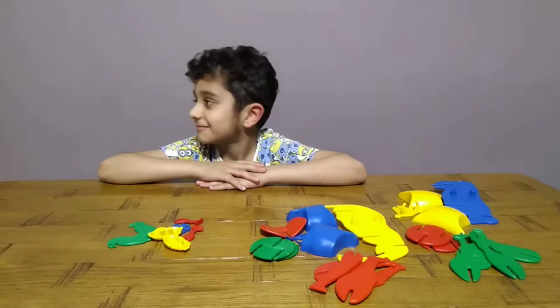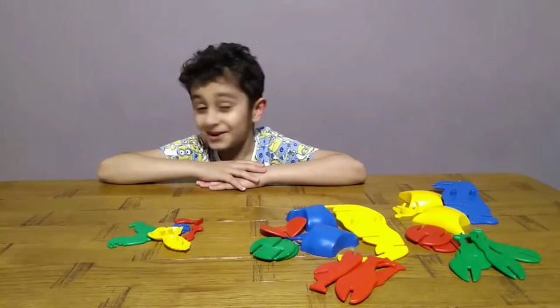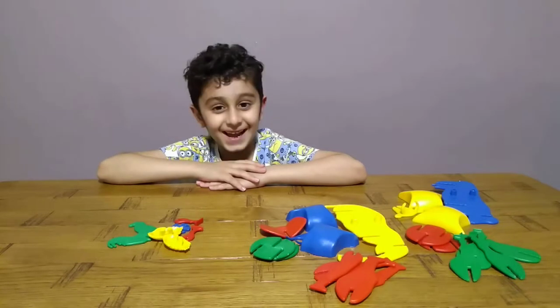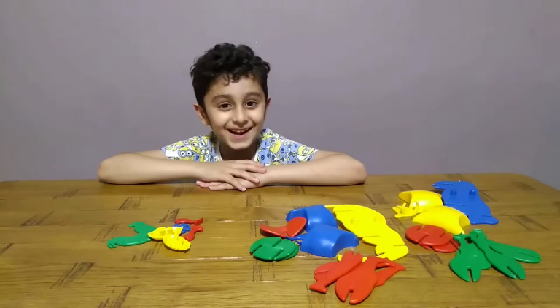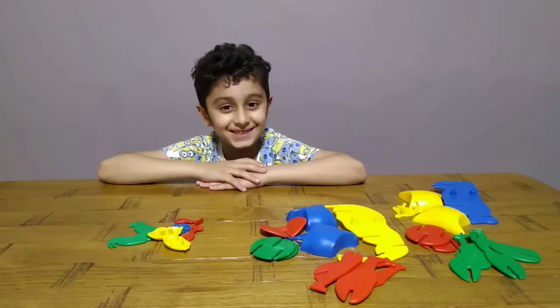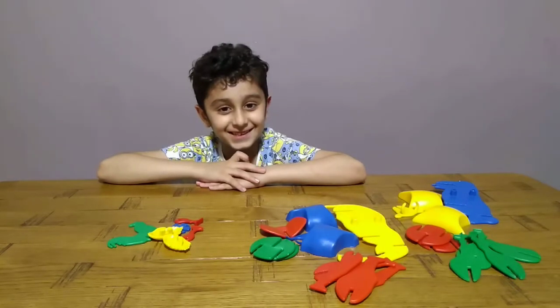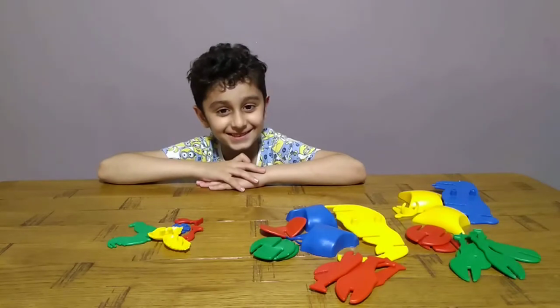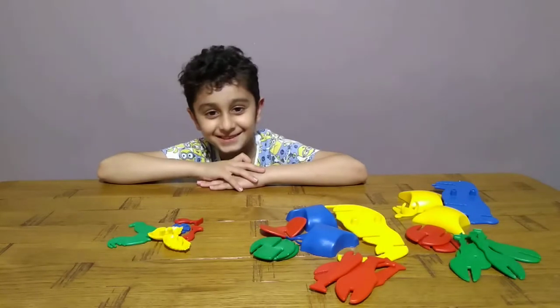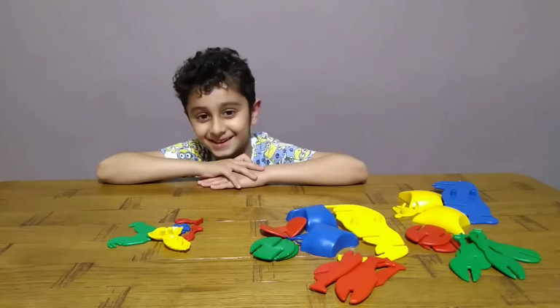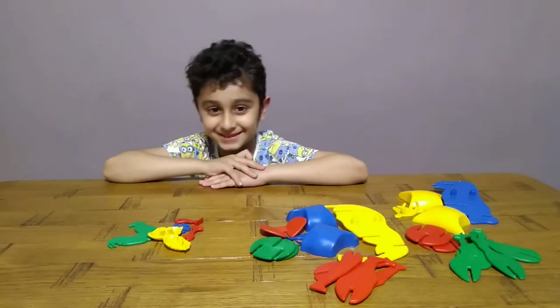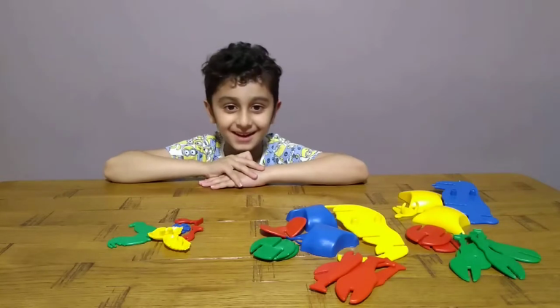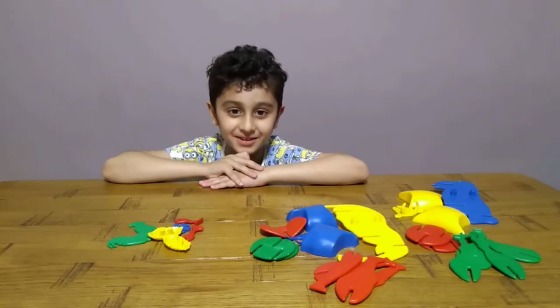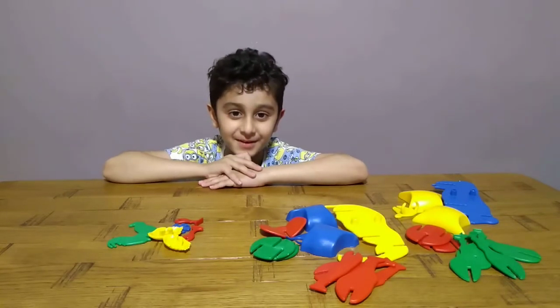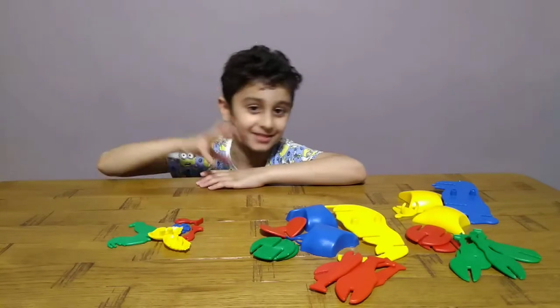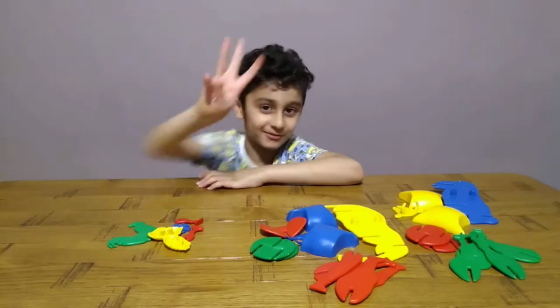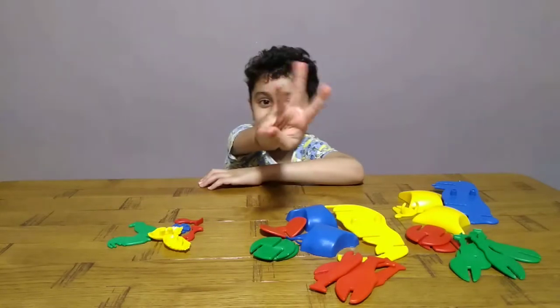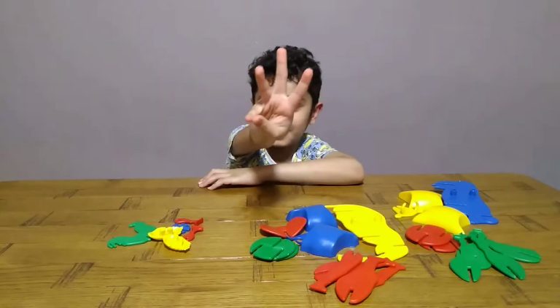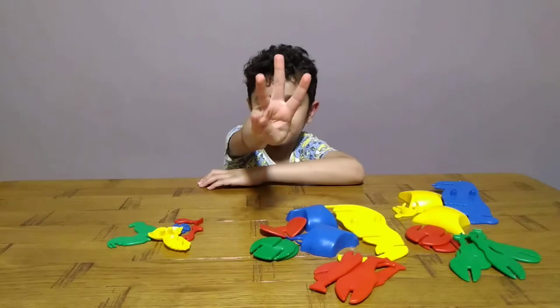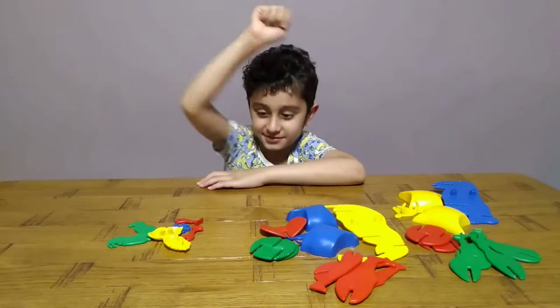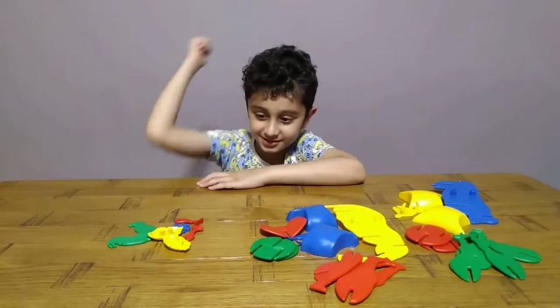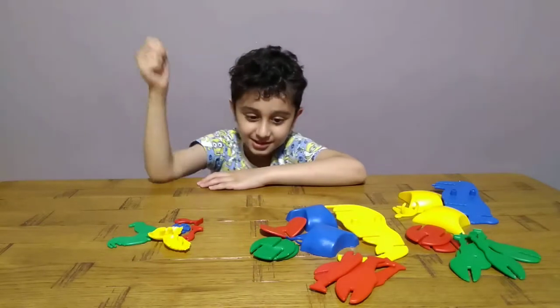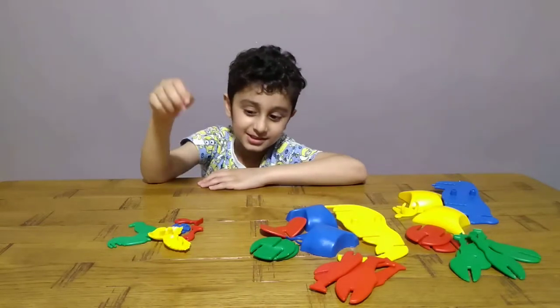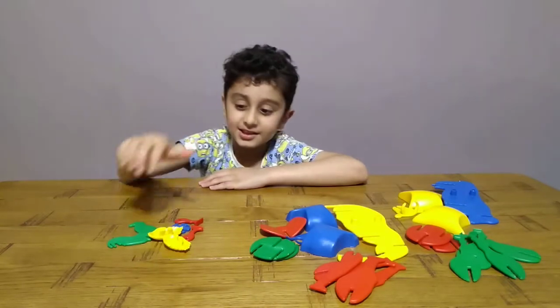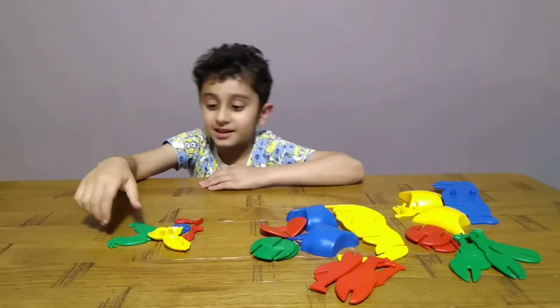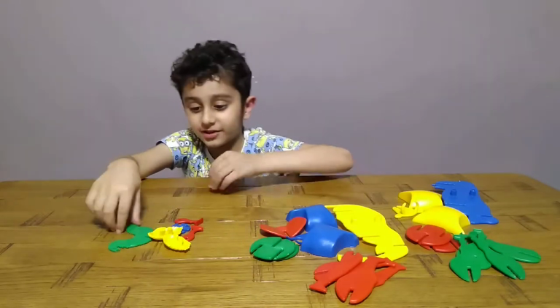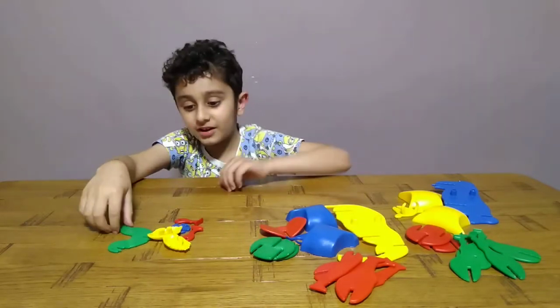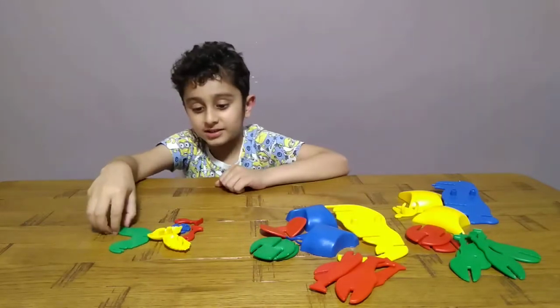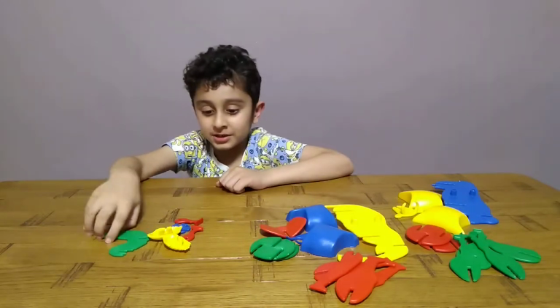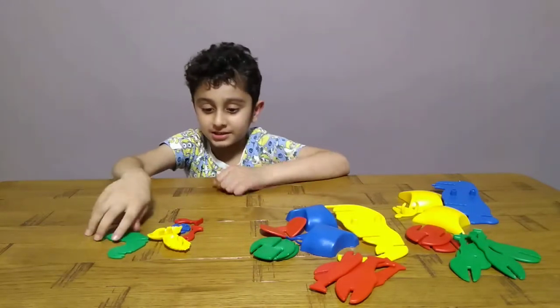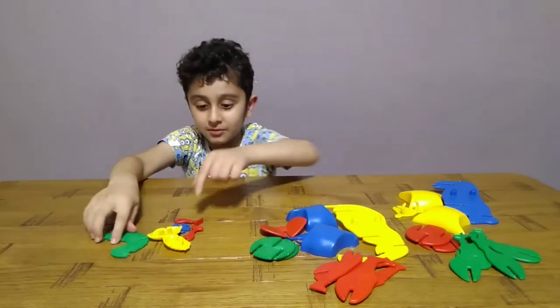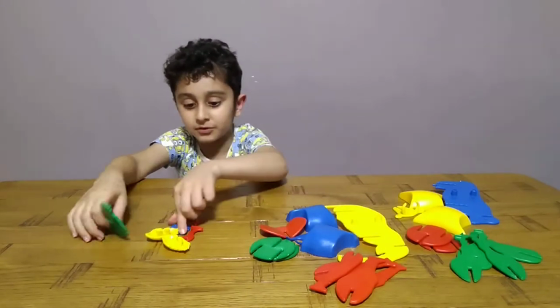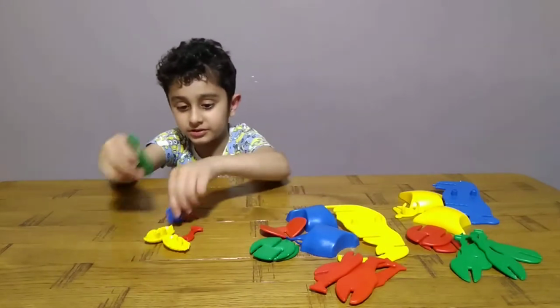Oh hey guys, I didn't see you there. Today I'm going to make three animals. So first, I'm going to start with a rooster.